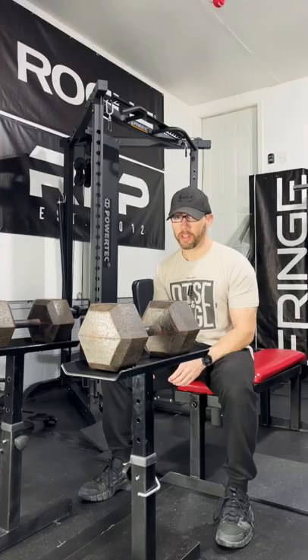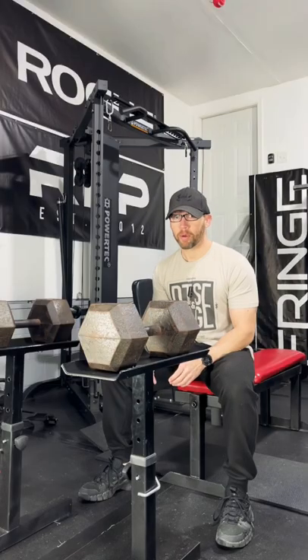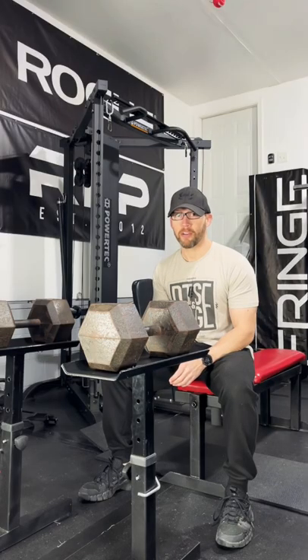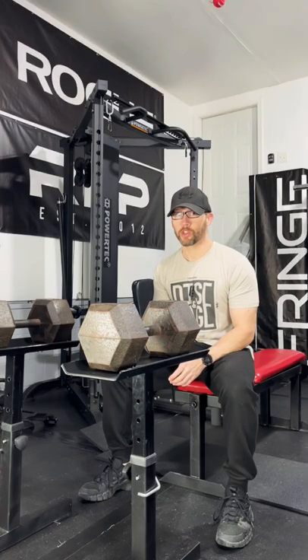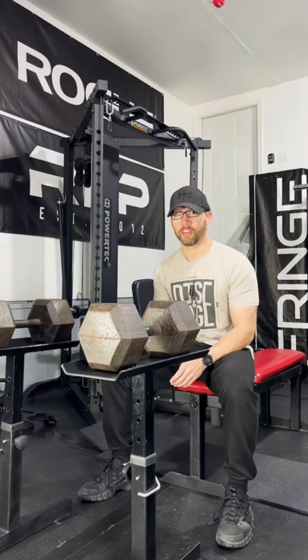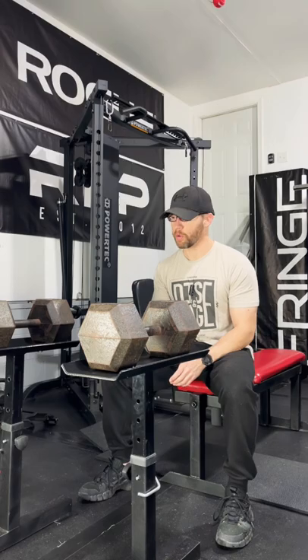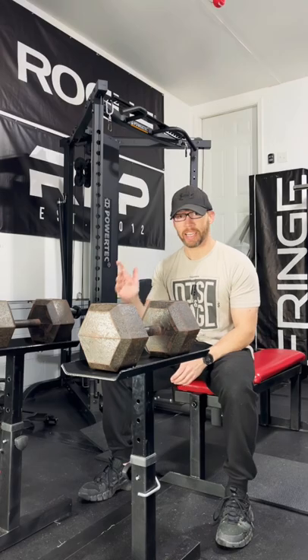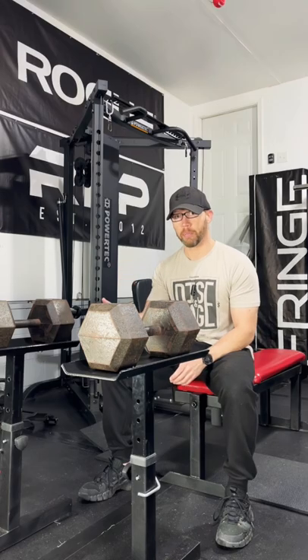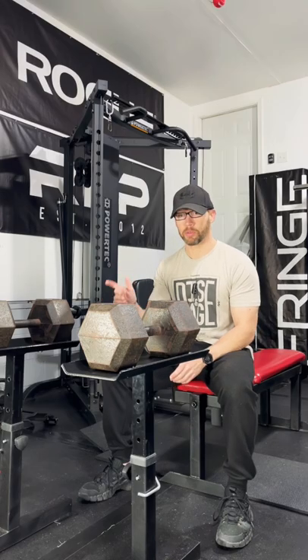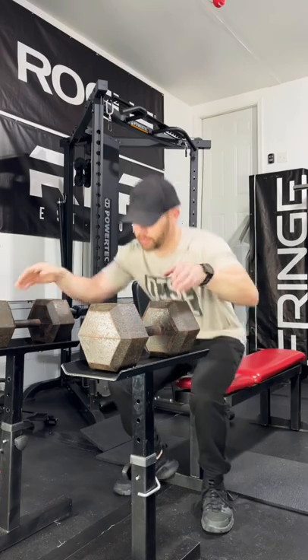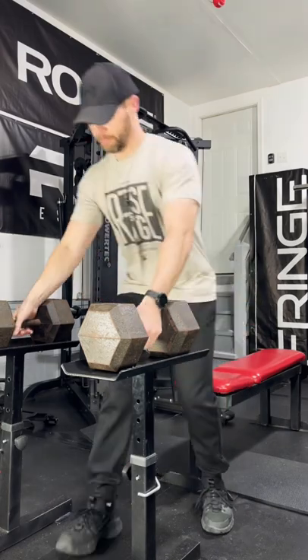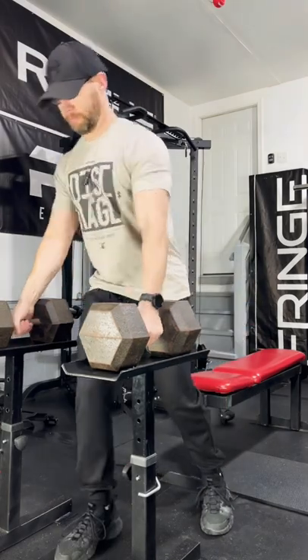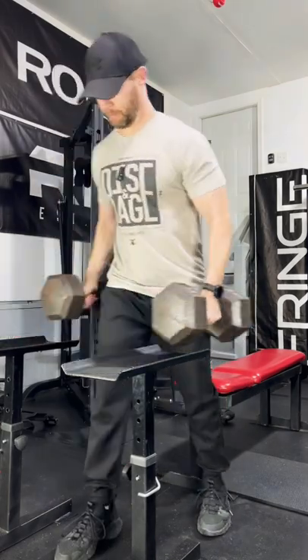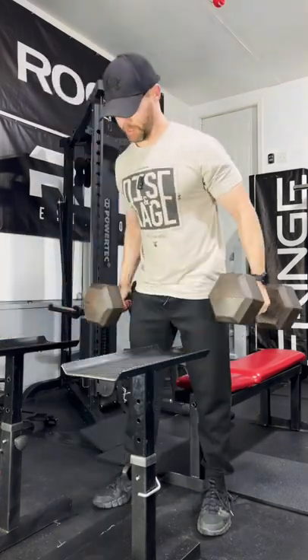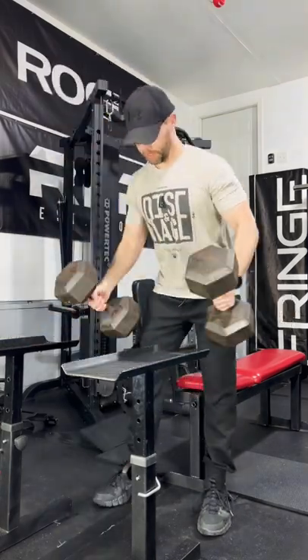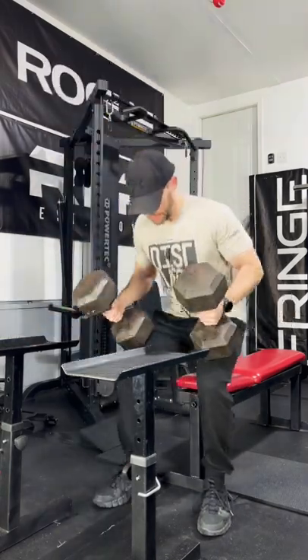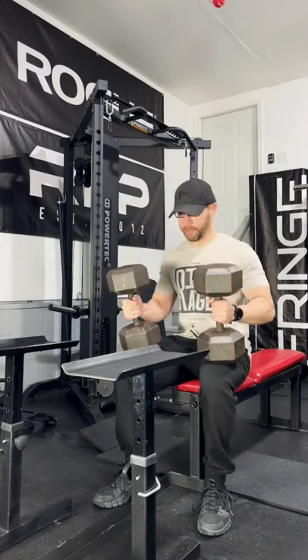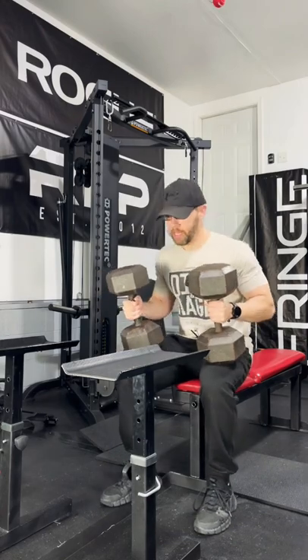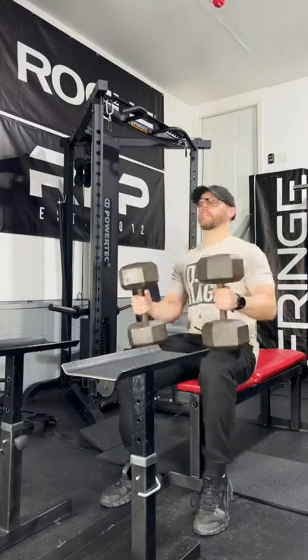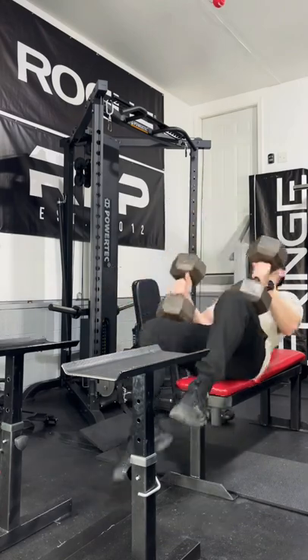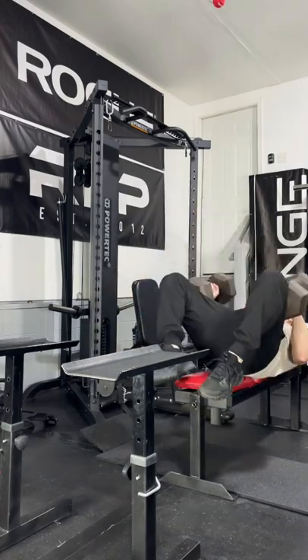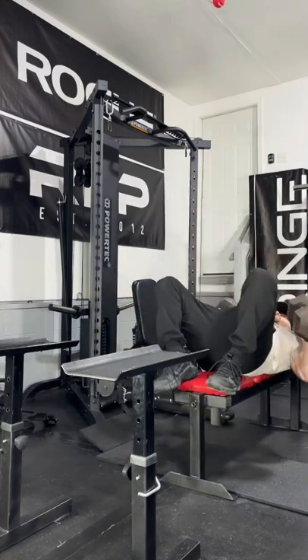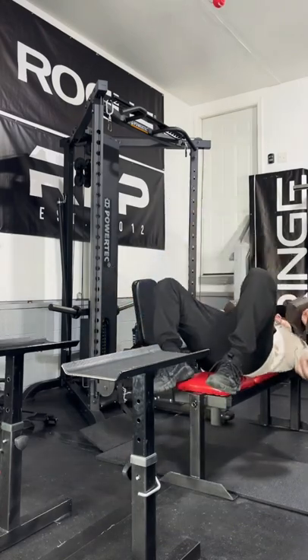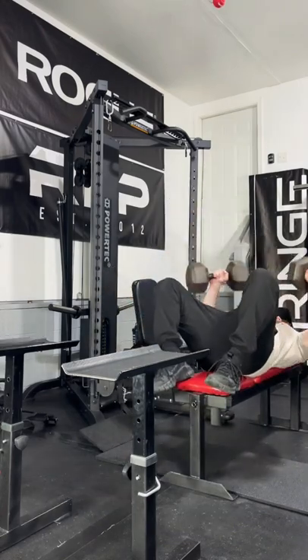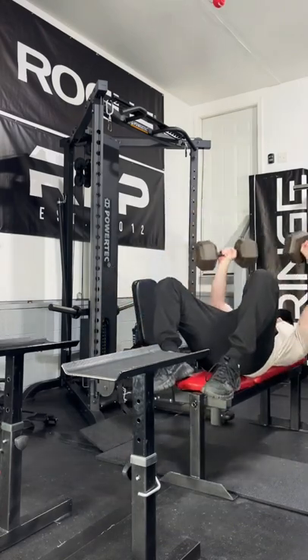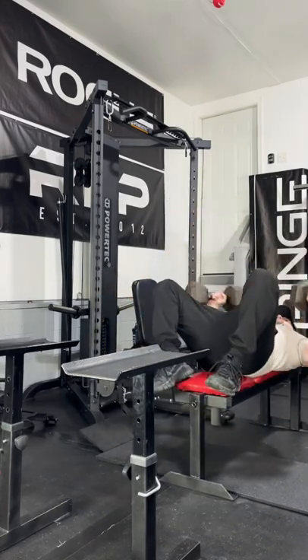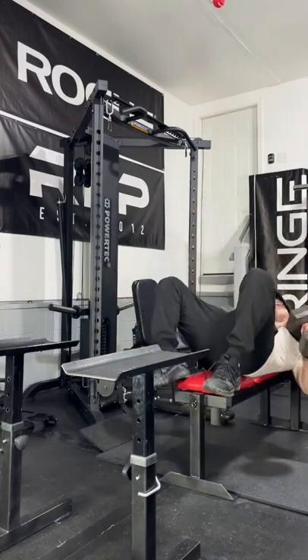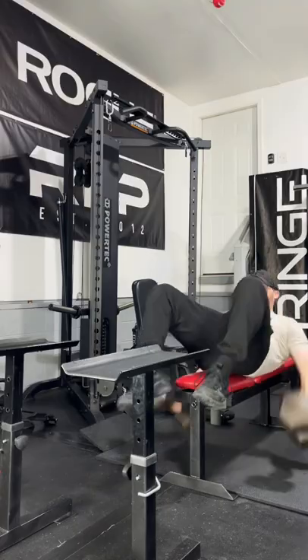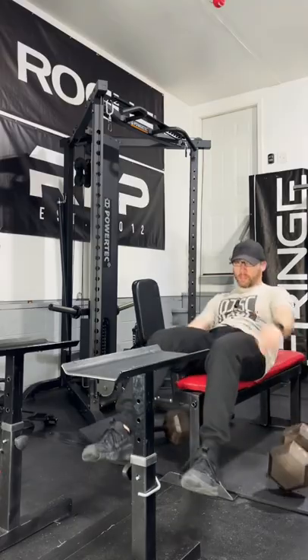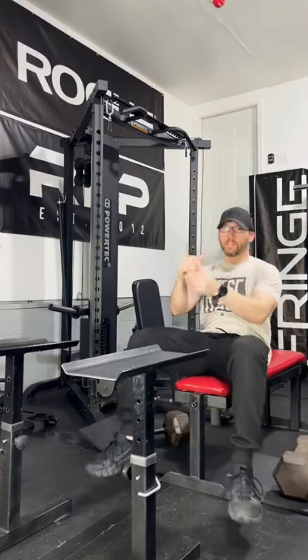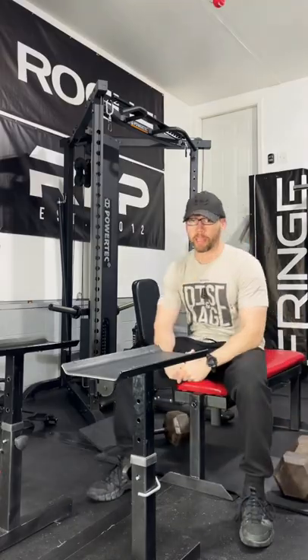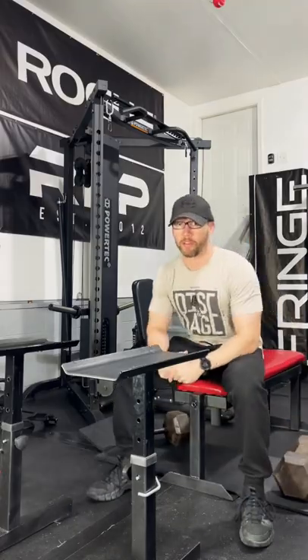For dumbbell press, my first choice is always going to be taking the dumbbells from shelves, getting them to my knees, kicking them into position, and then when I'm done, dropping them on the floor.